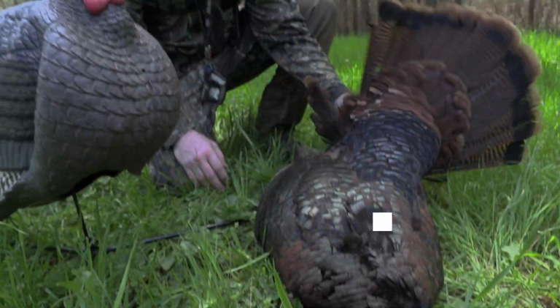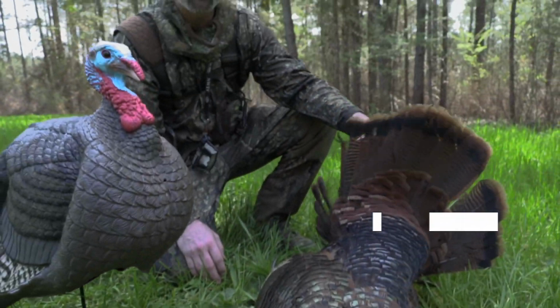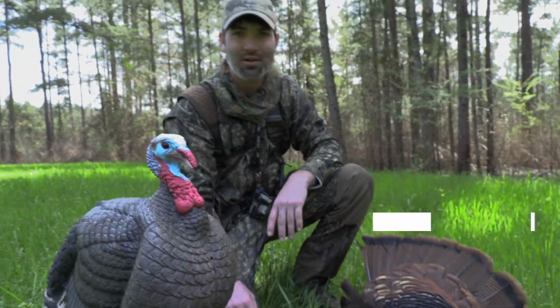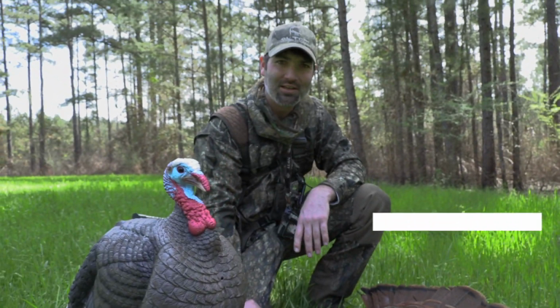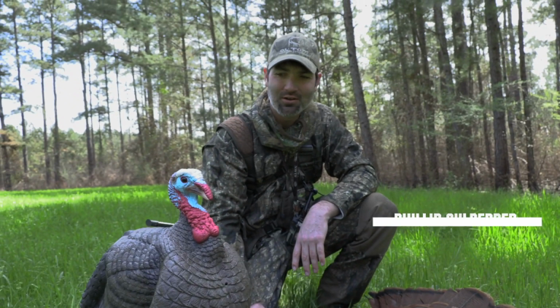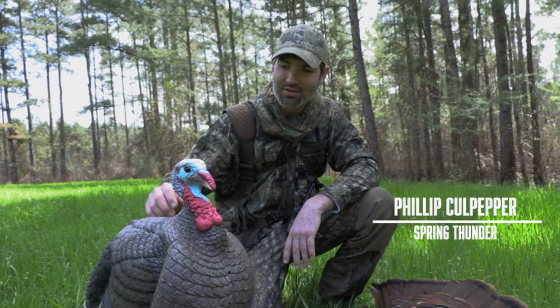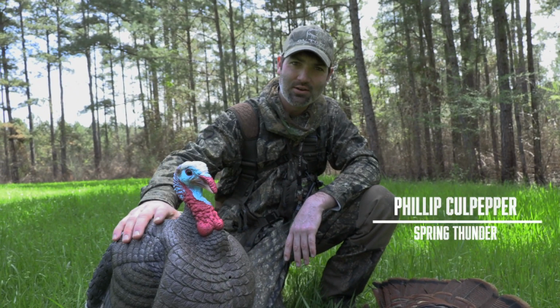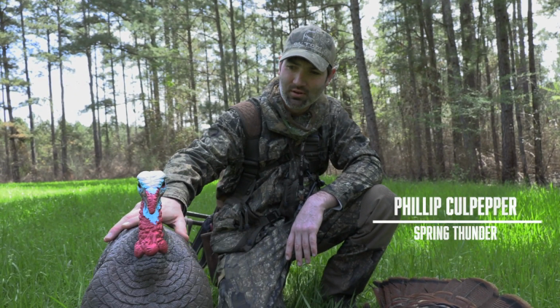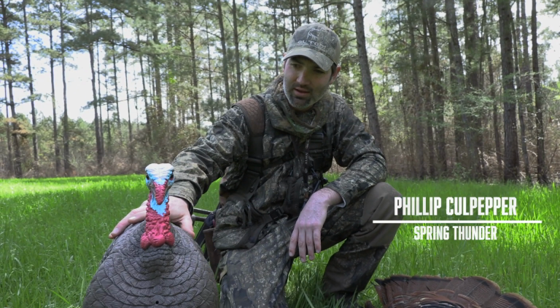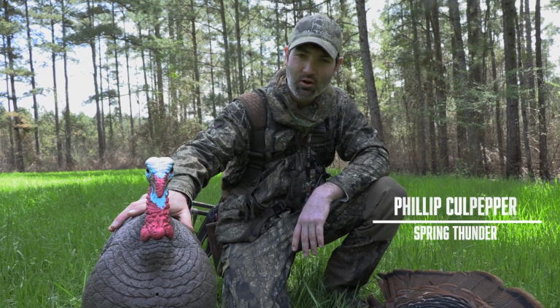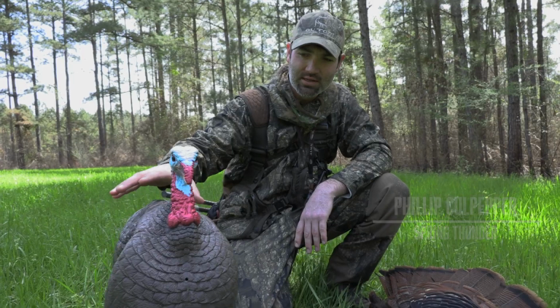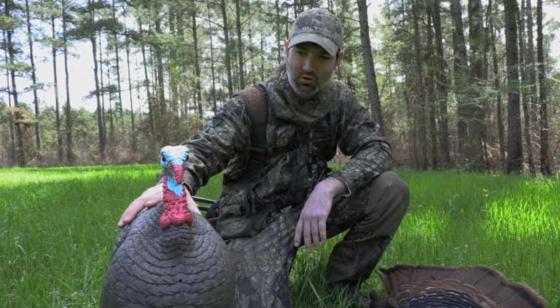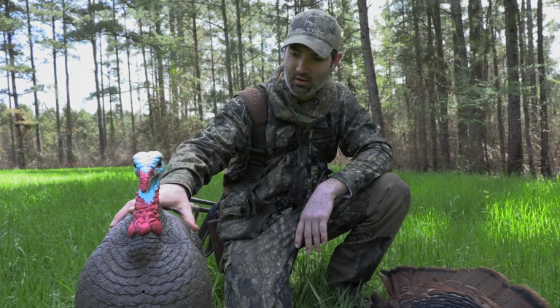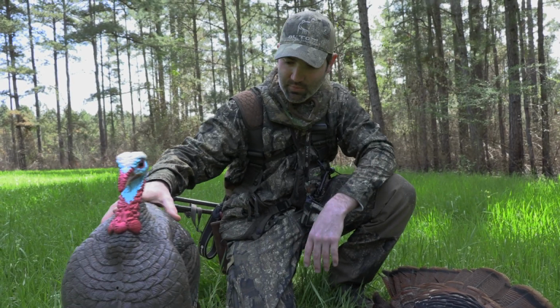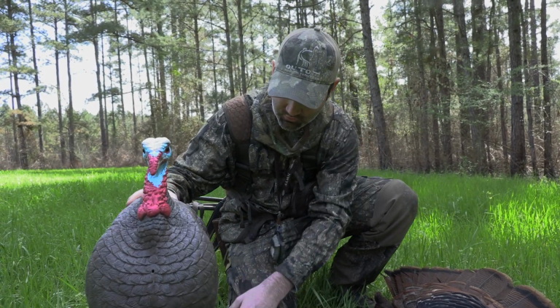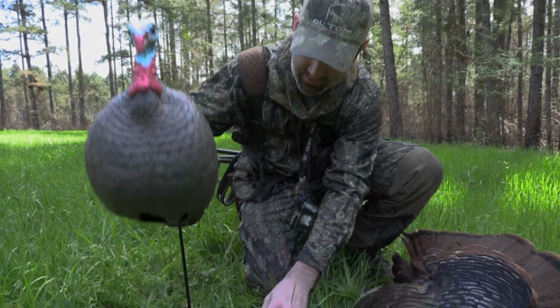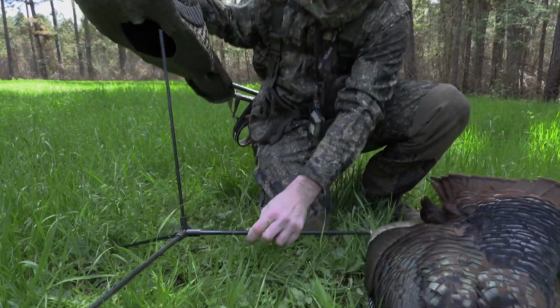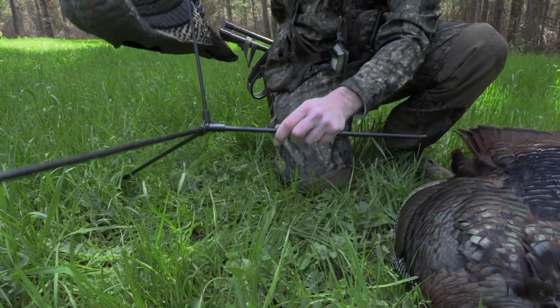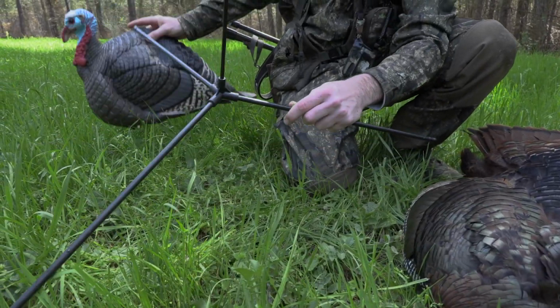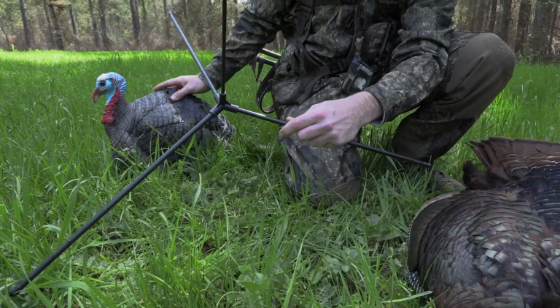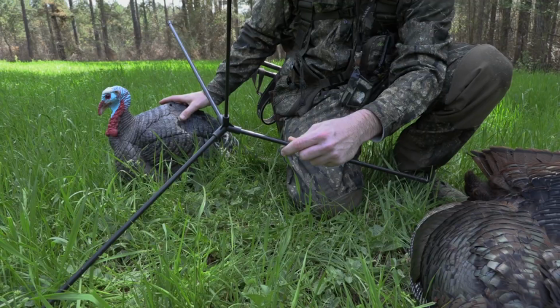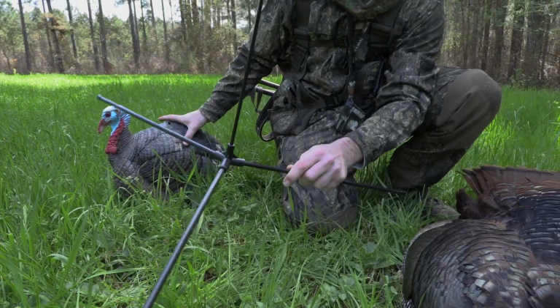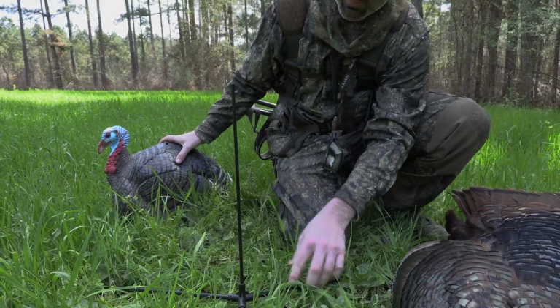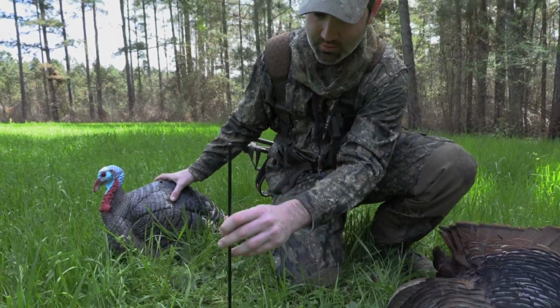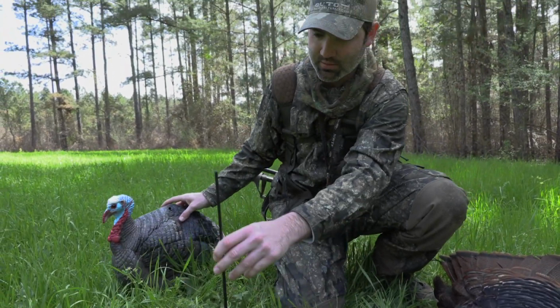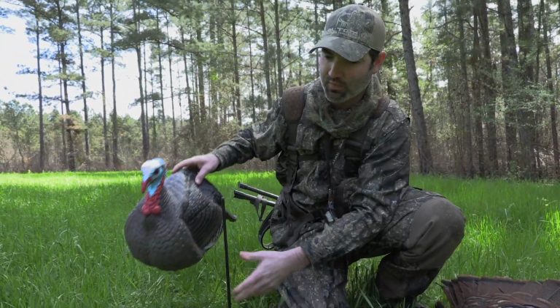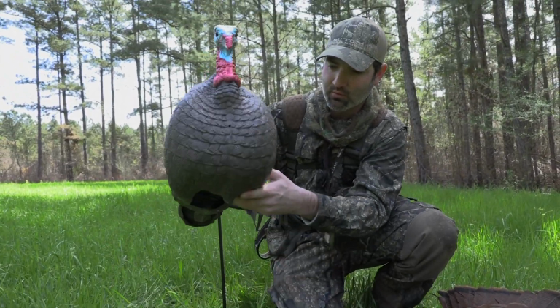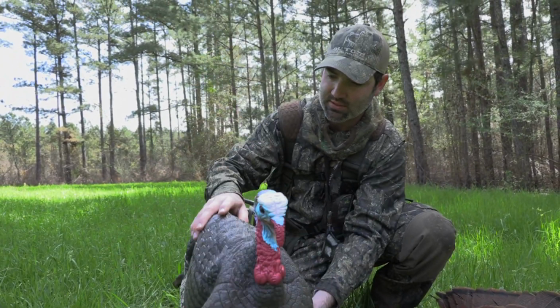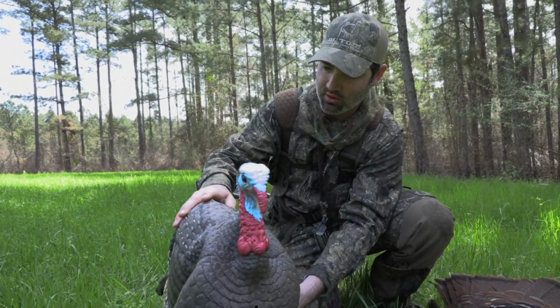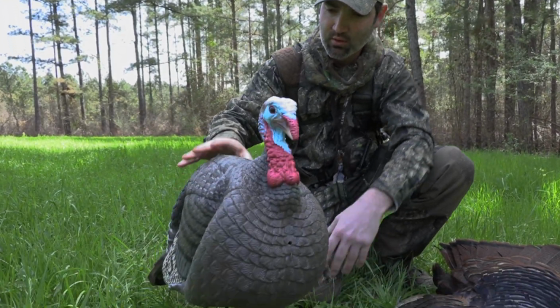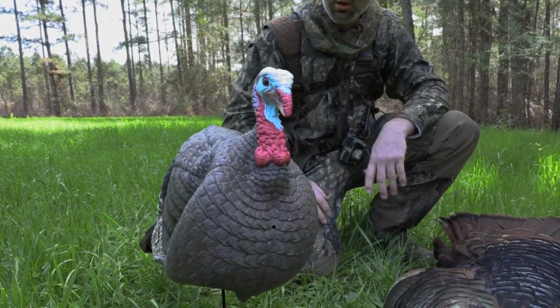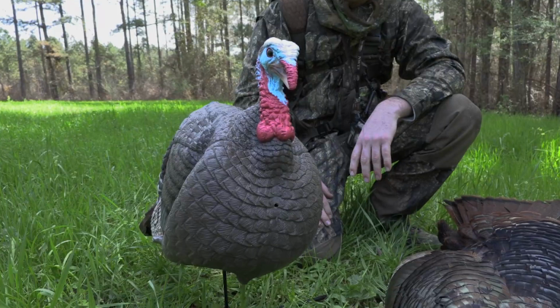Right here in Alabama, another successful hunt over our H.S. decoys. And not only are these decoys great, but this all-terrain stake I really love because in these food plots, for a quick setup, you can just plop them down, you don't have to worry about the decoy falling over, sticking in the ground, and there you go, you're ready to go.